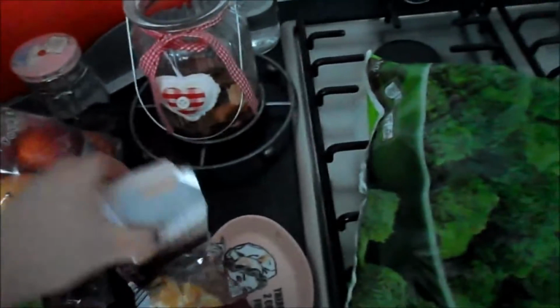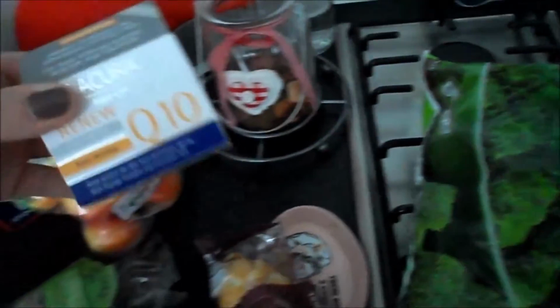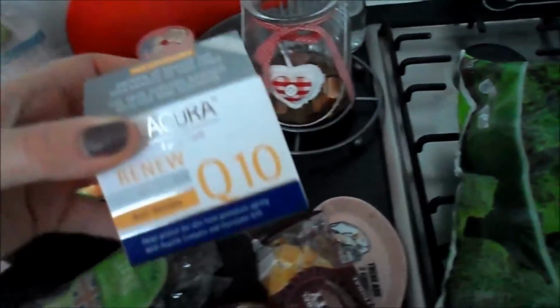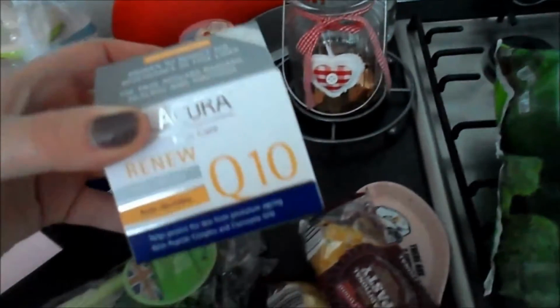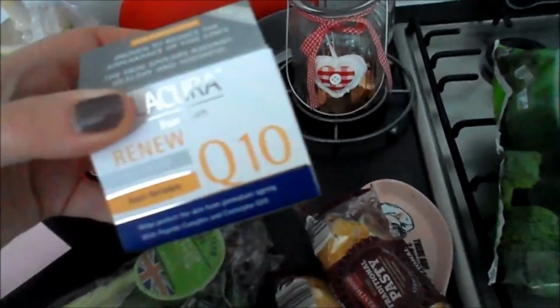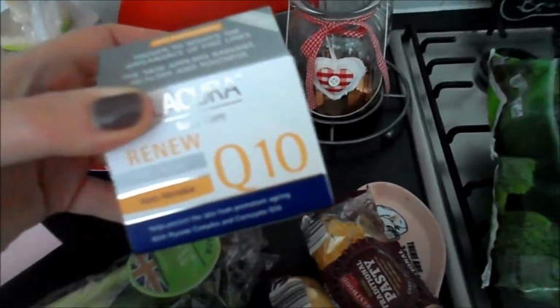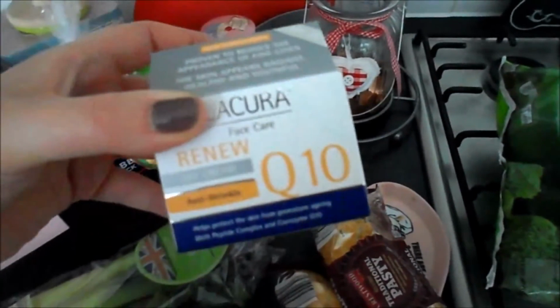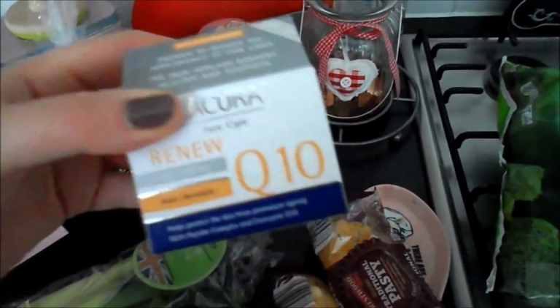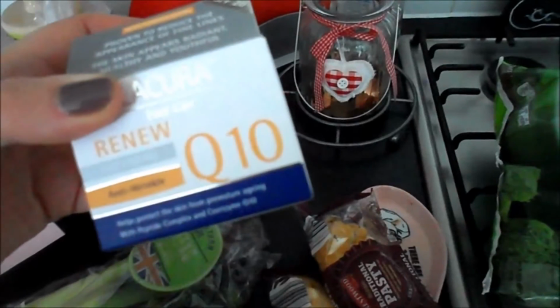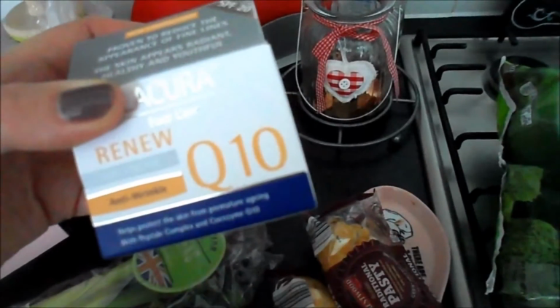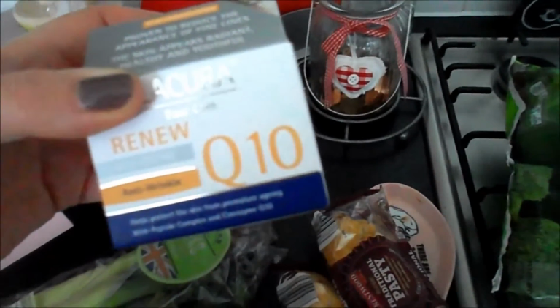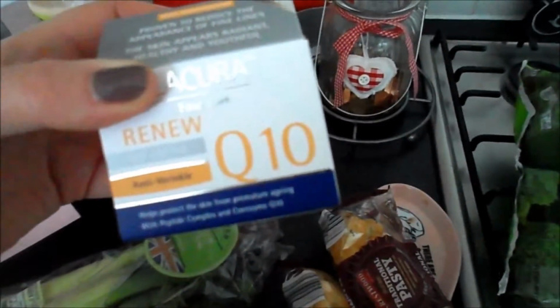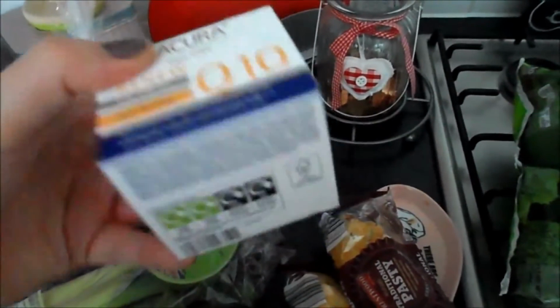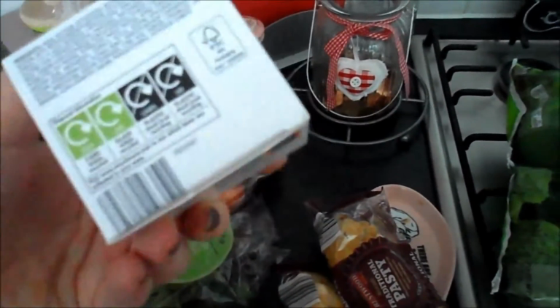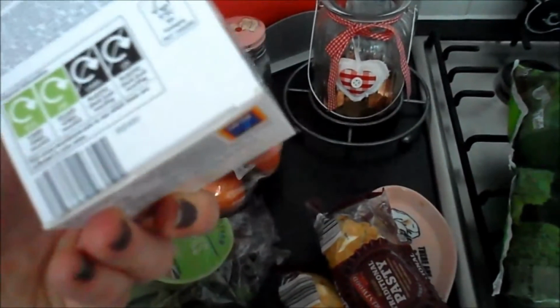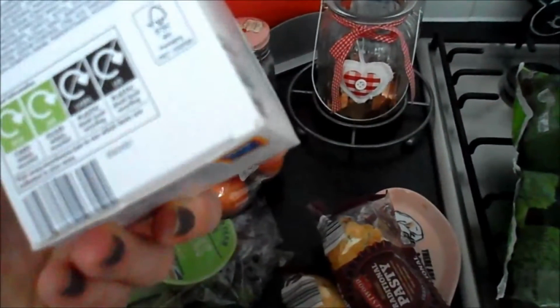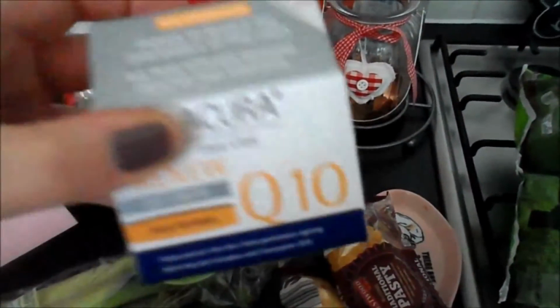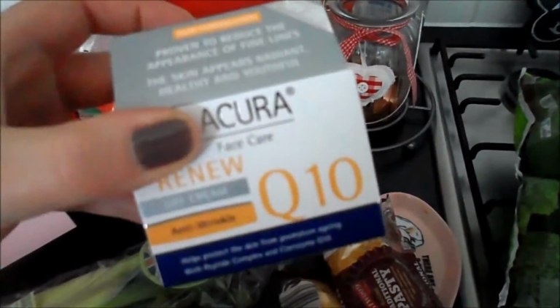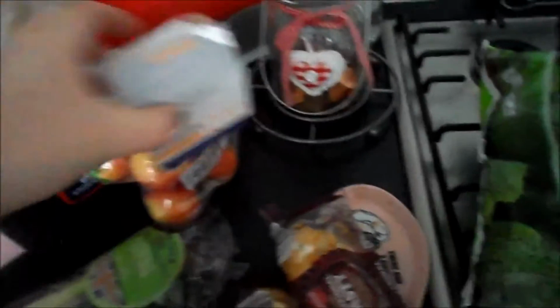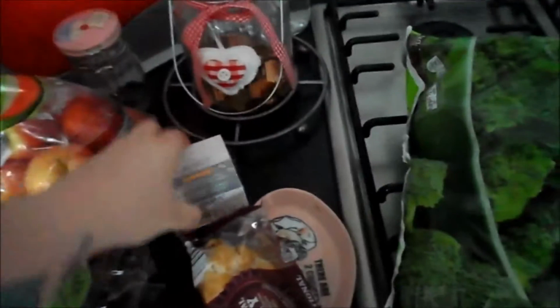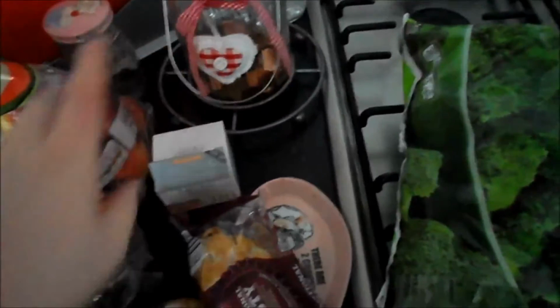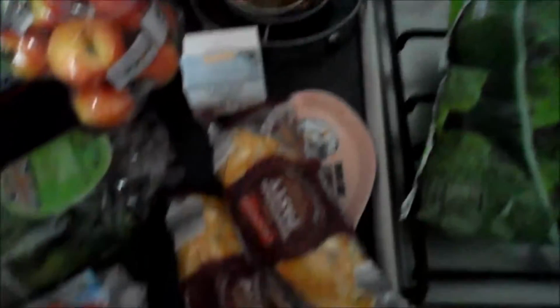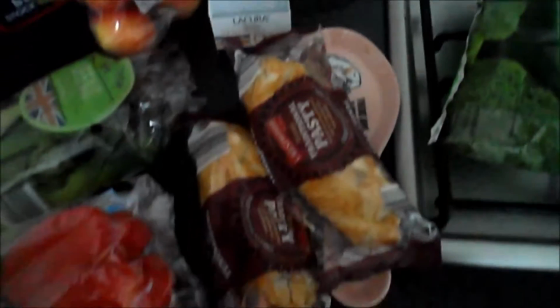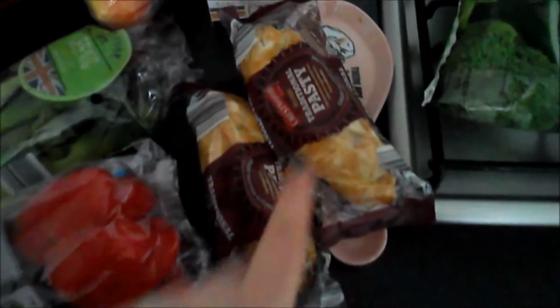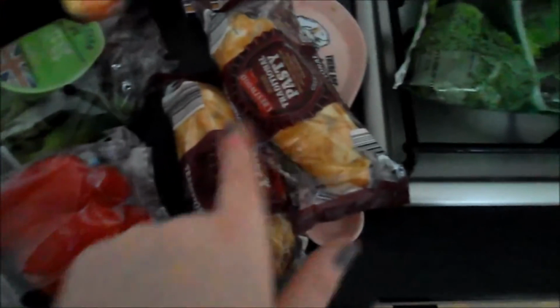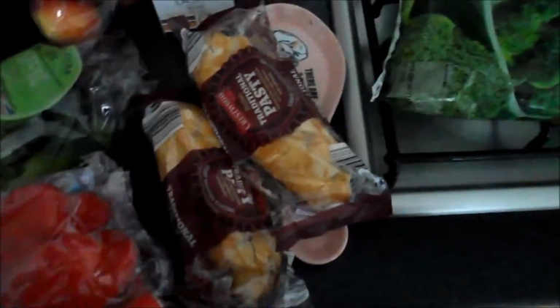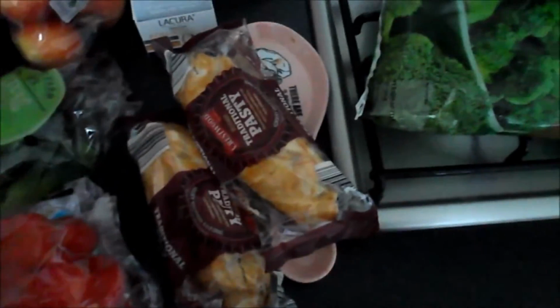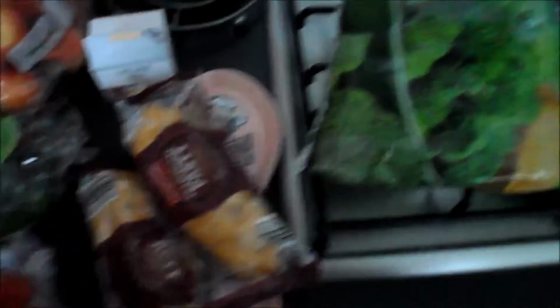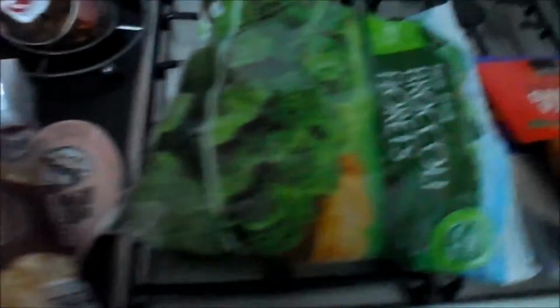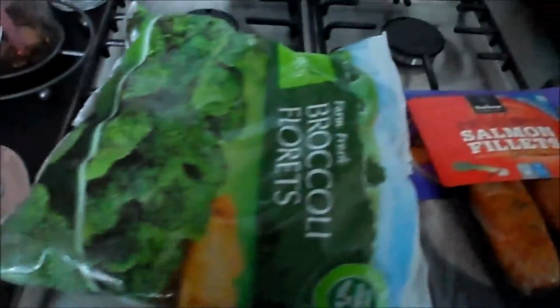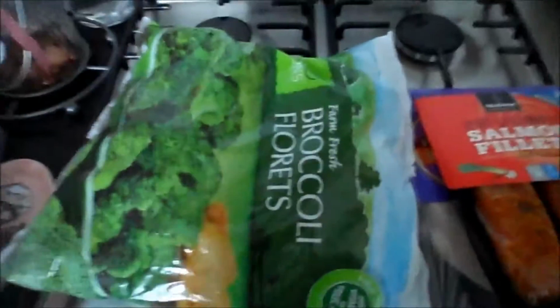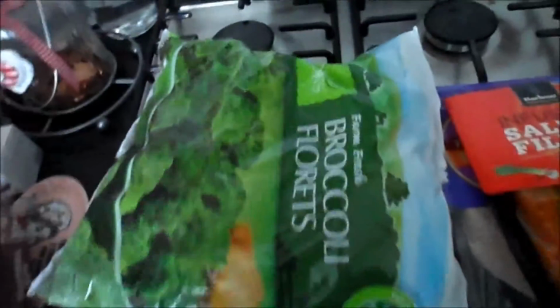I also got some moisturiser — well, it's anti-wrinkle but it's just a moisturiser. Mine ran out and I thought while I'm in there I might as well just try that. And there's two pasties — they're just for Stanley because he wanted them.